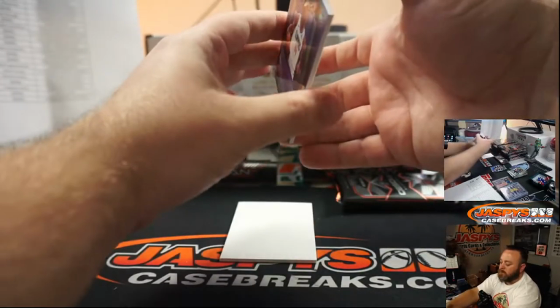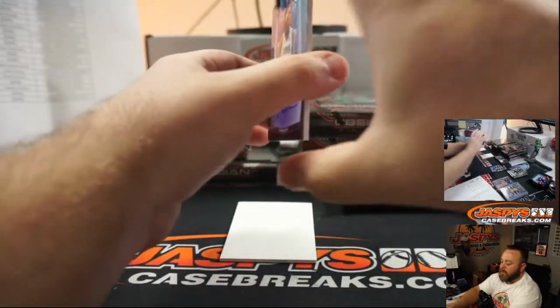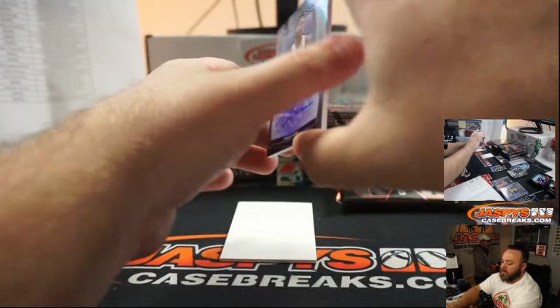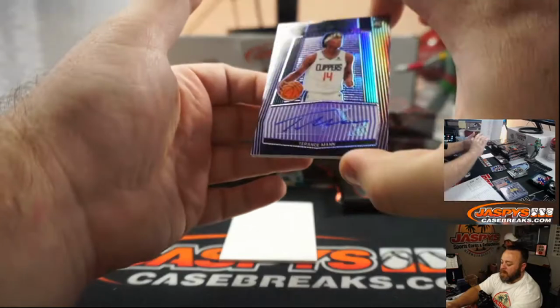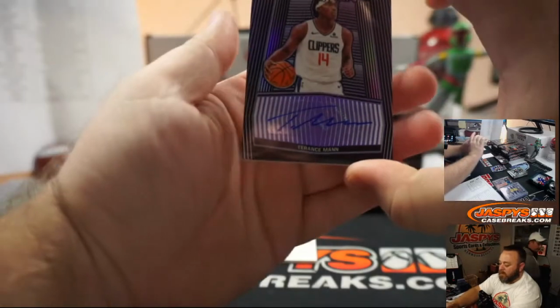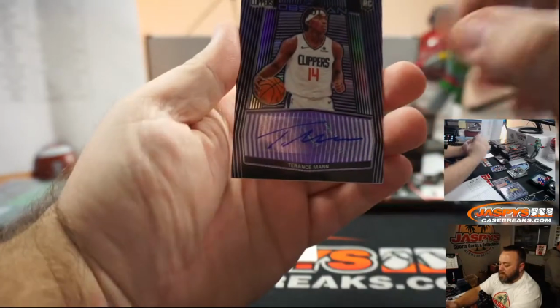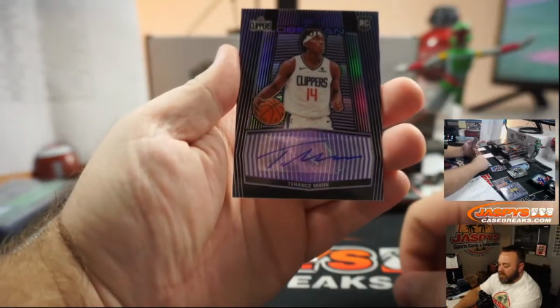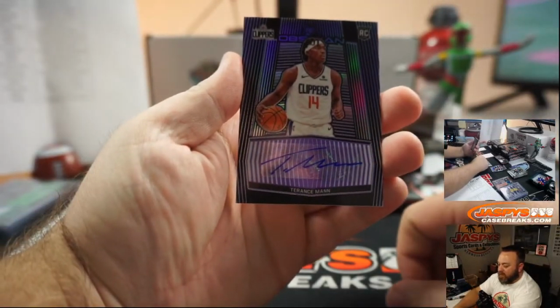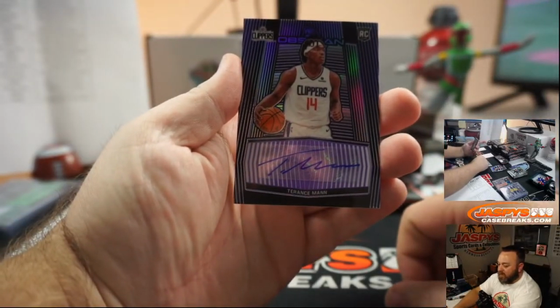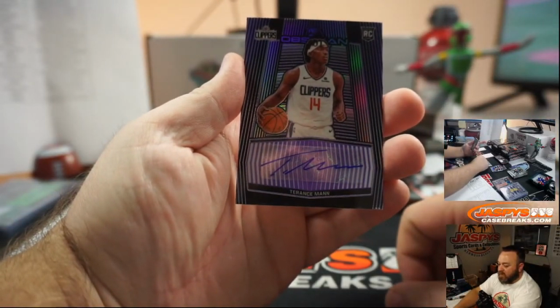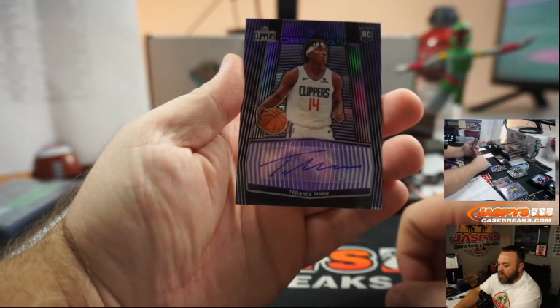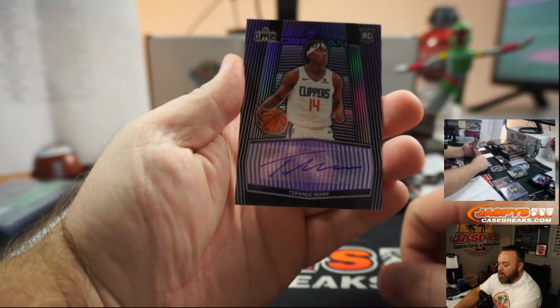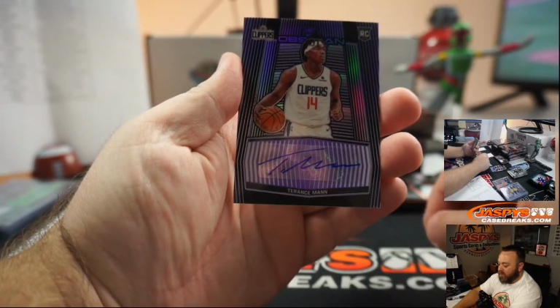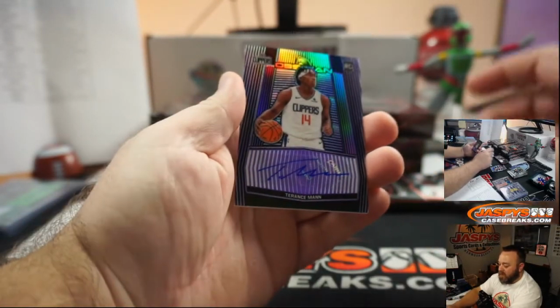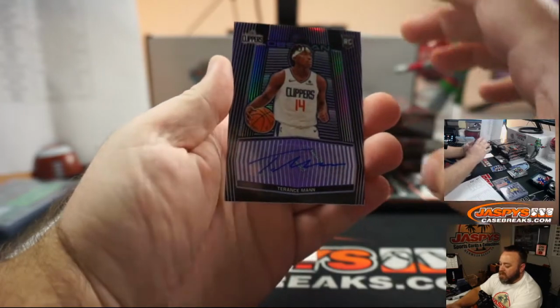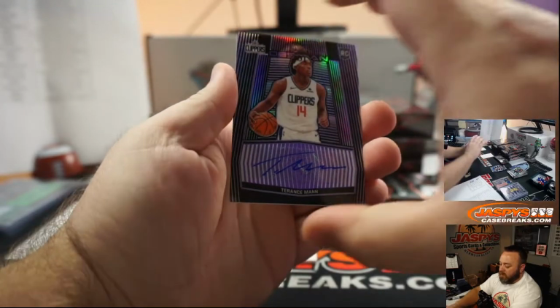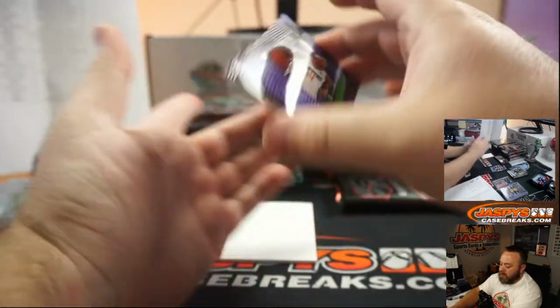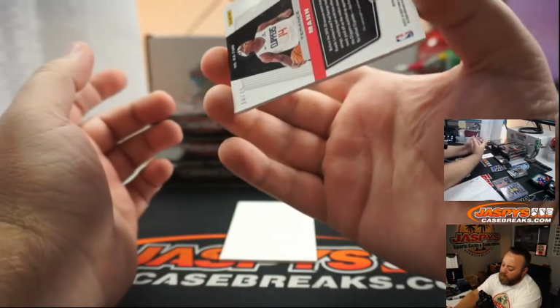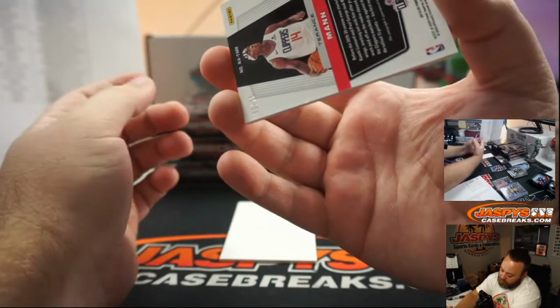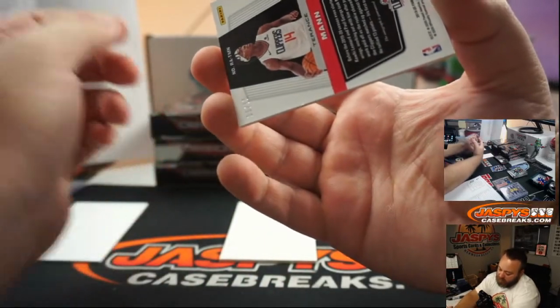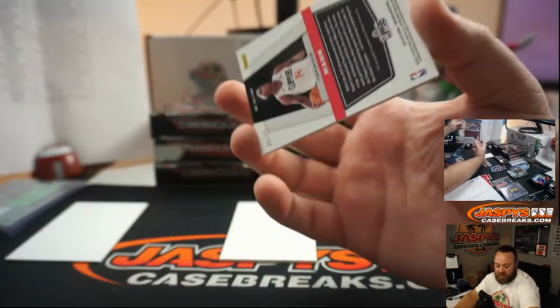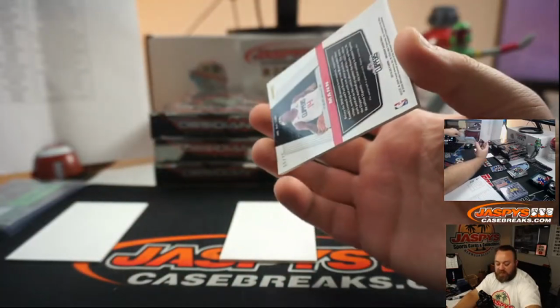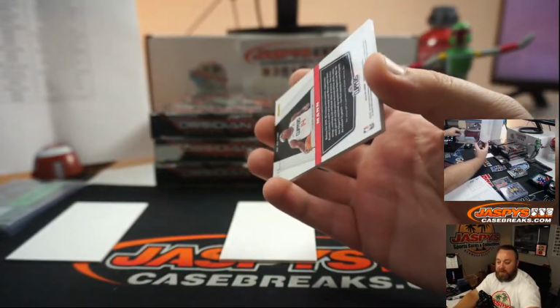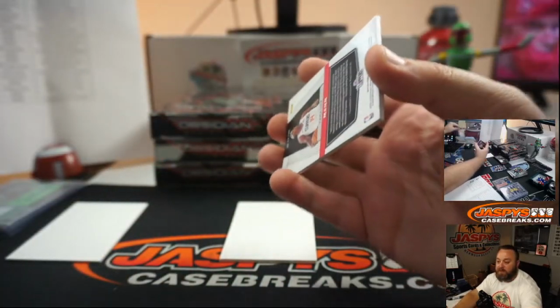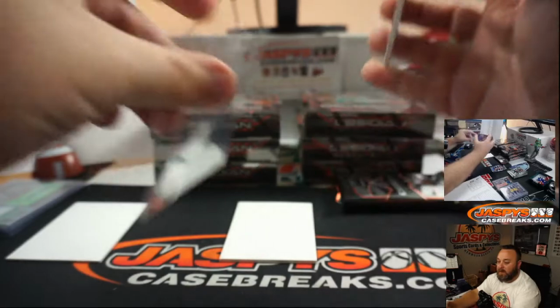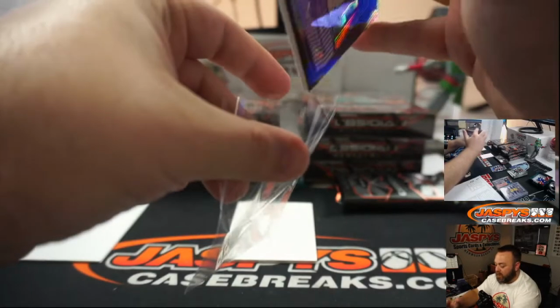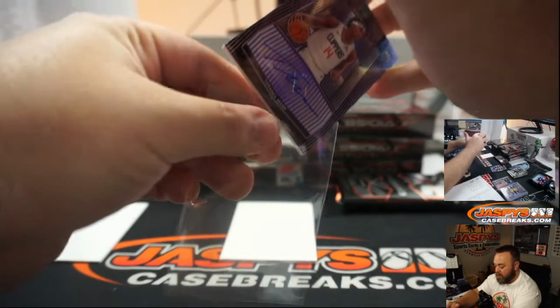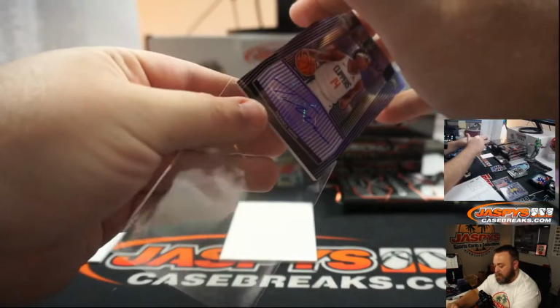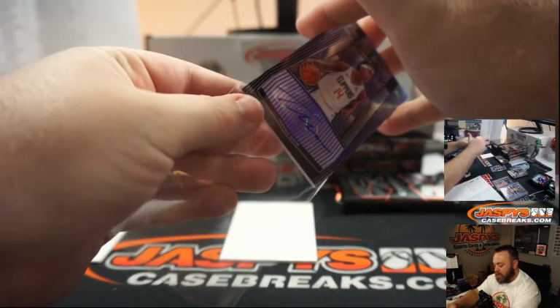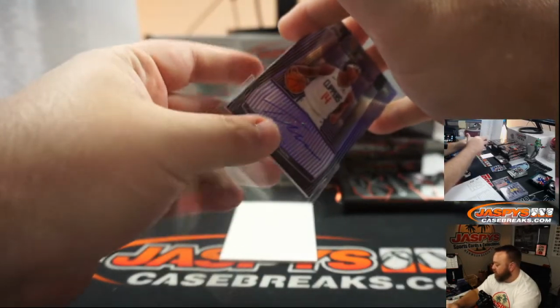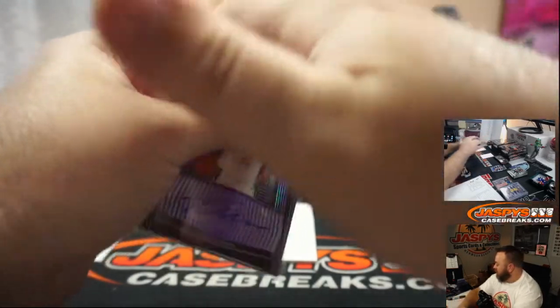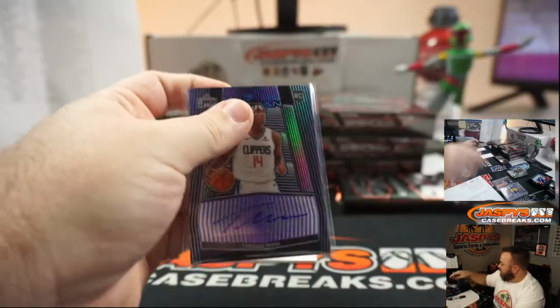Auto — Terence Mann for the Los Angeles Clippers and Mark Bessett. Rookie auto, purple, numbered 36 of 75. Congrats Mark. Clippers have definitely been hitting so far.